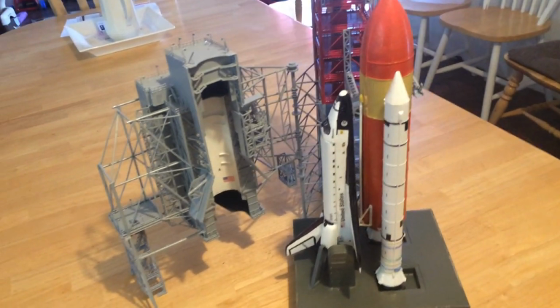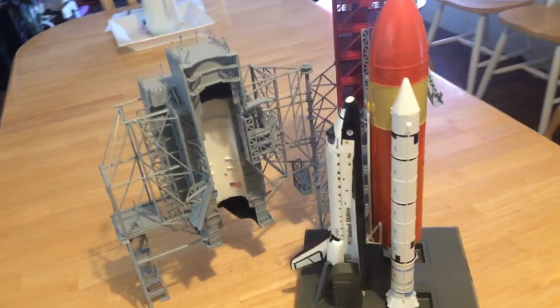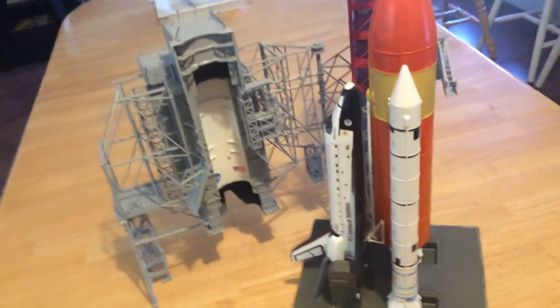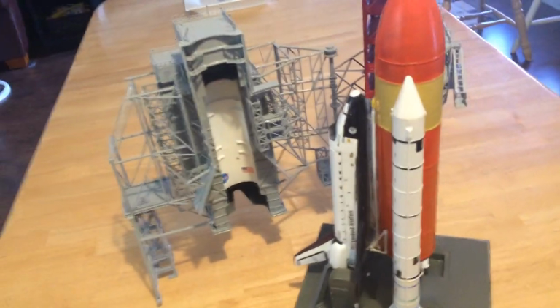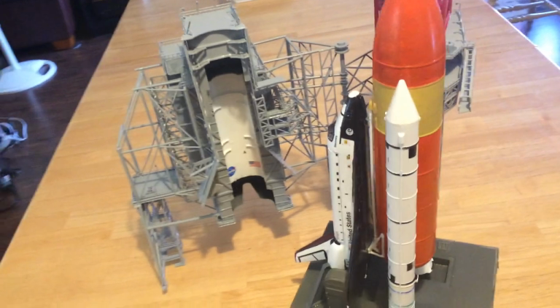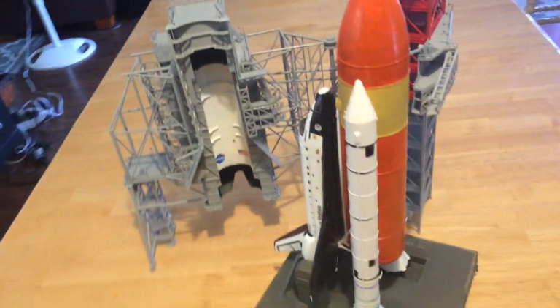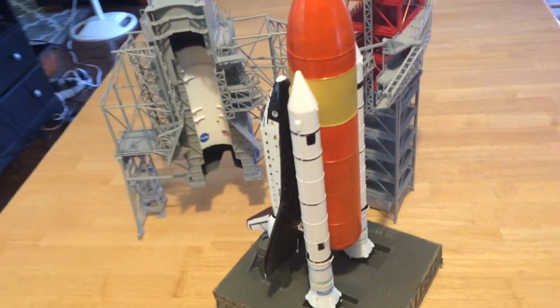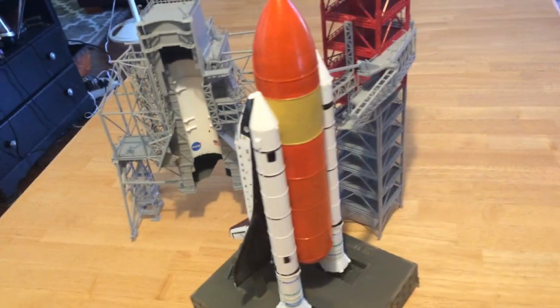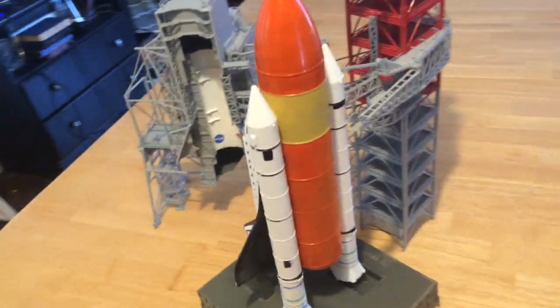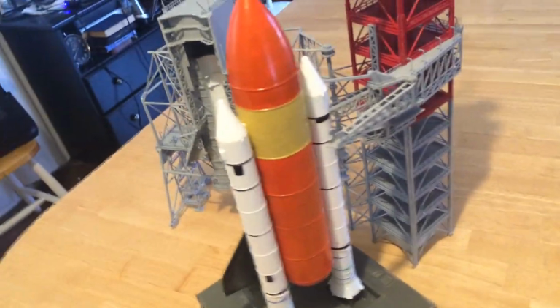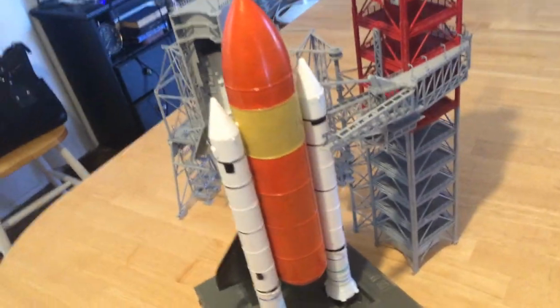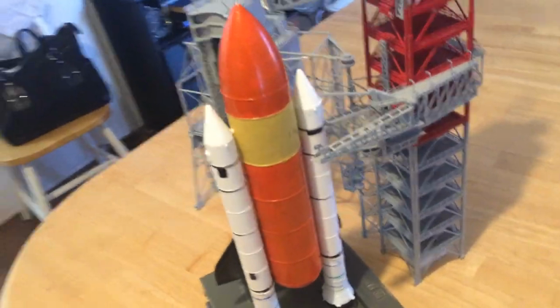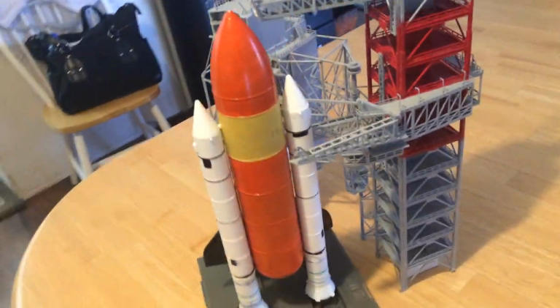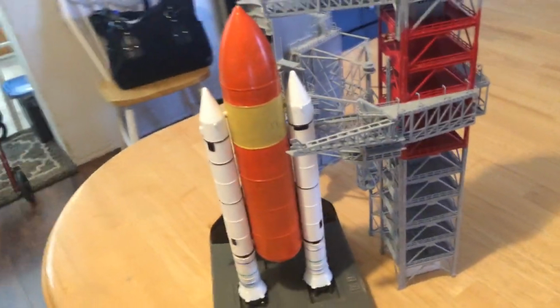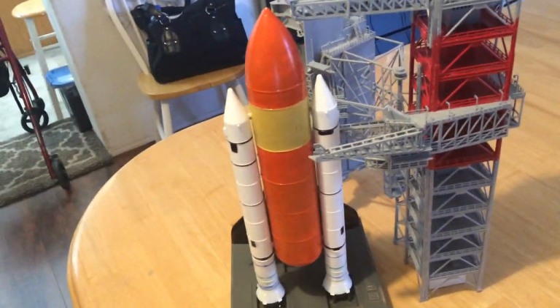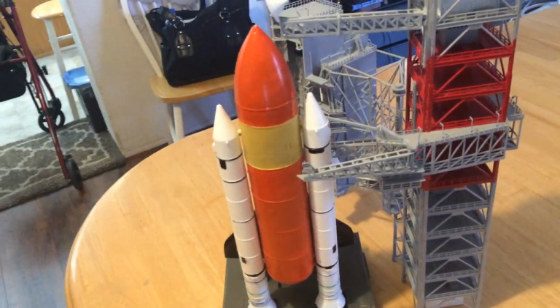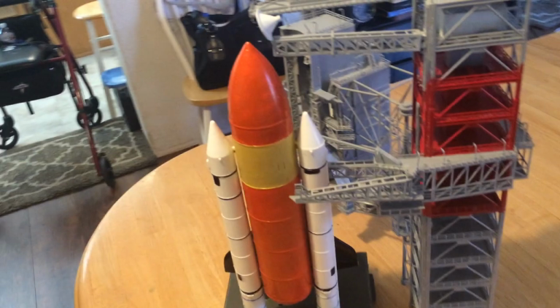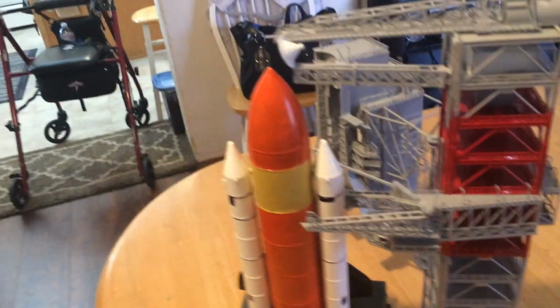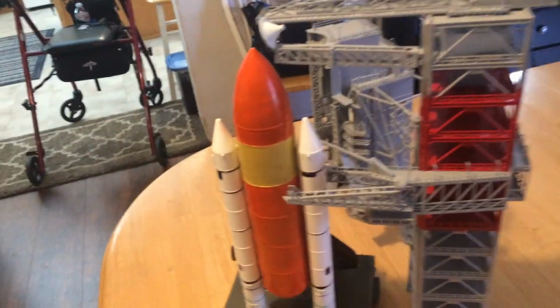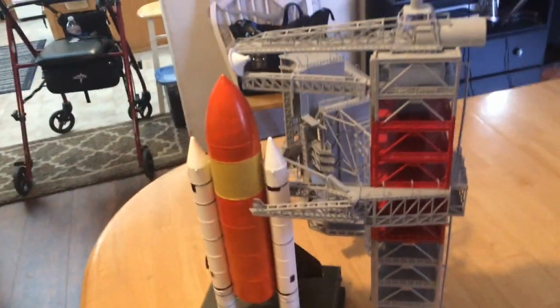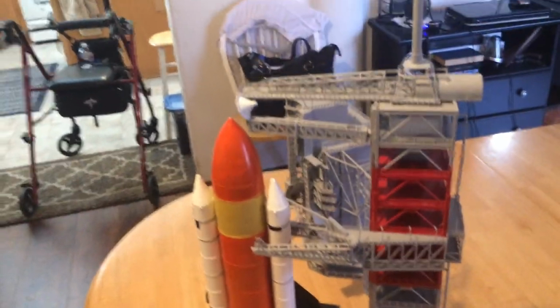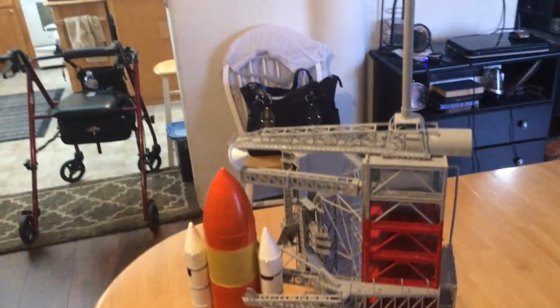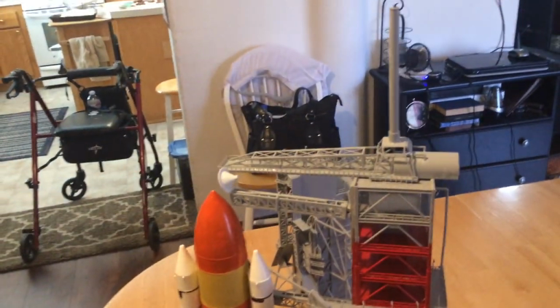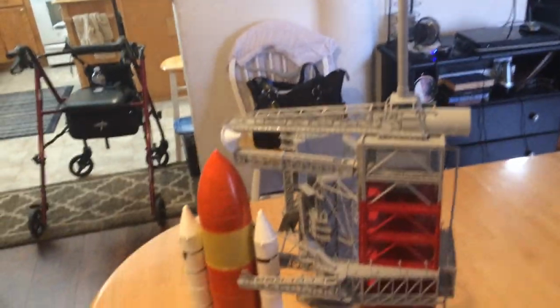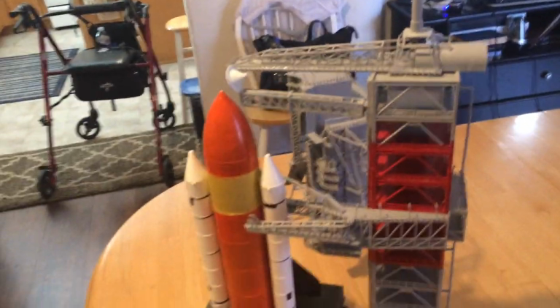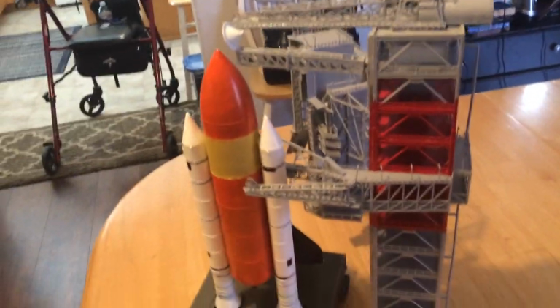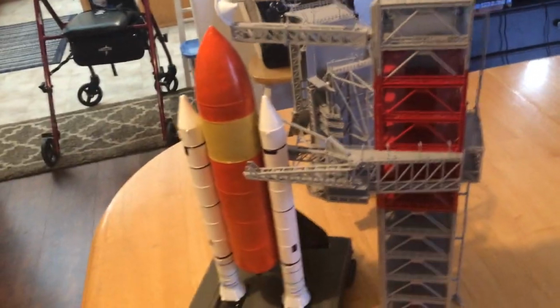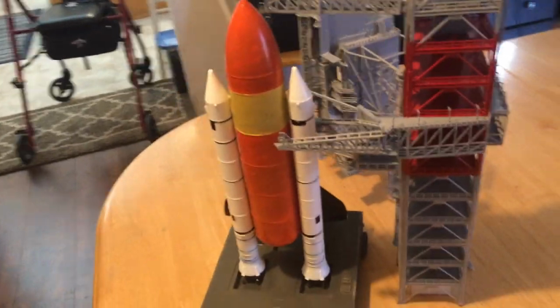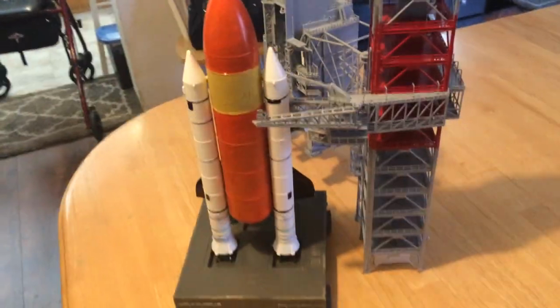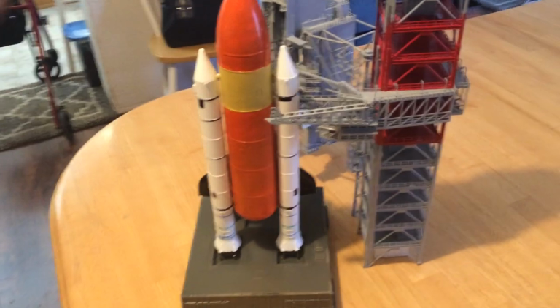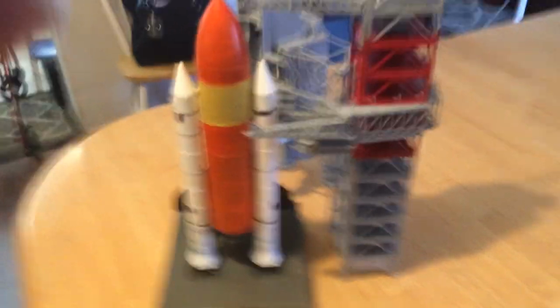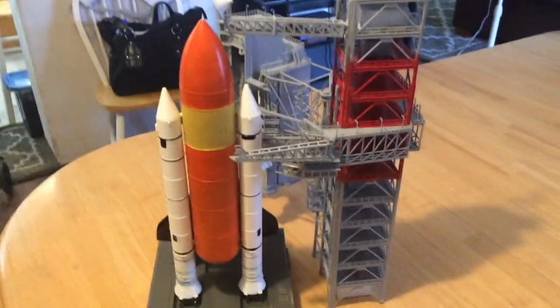Then in 1981, we had the first flight into space of the Space Shuttle. And after that, over a 30-year period until 2011, there were 135 flights.